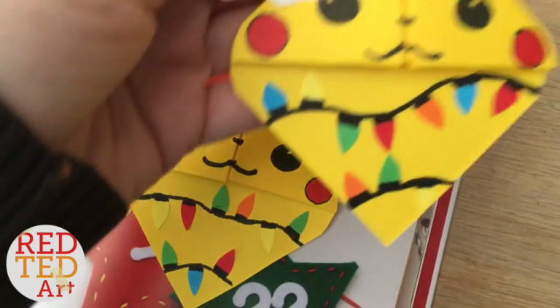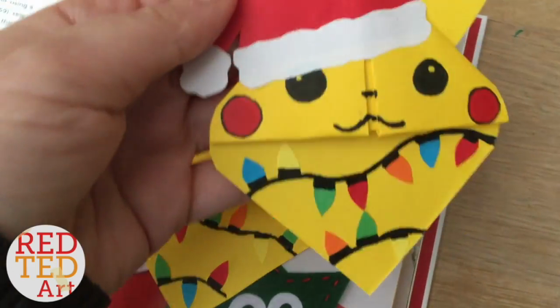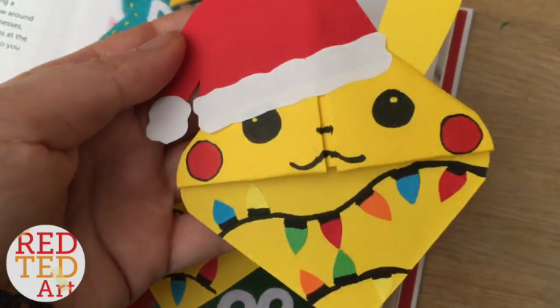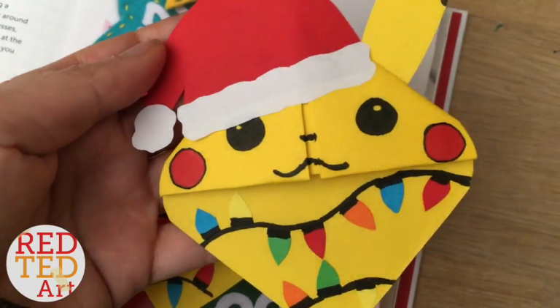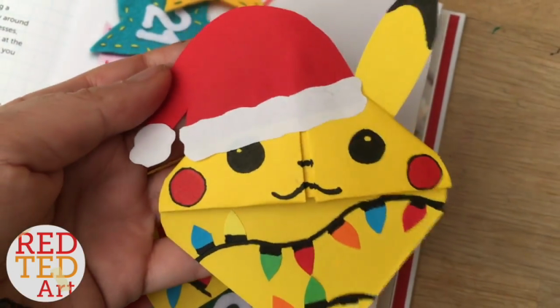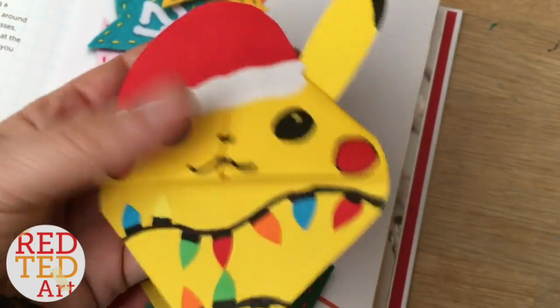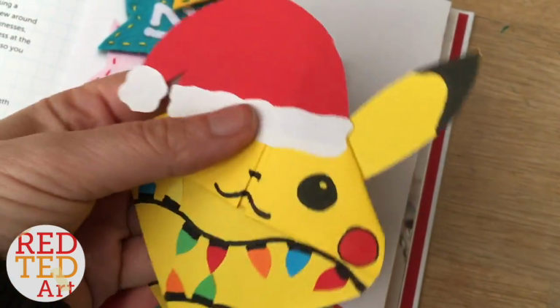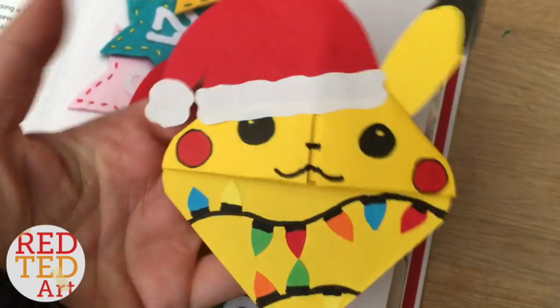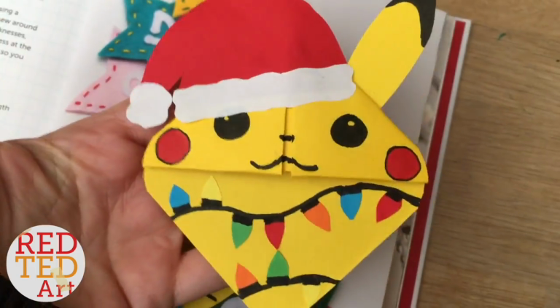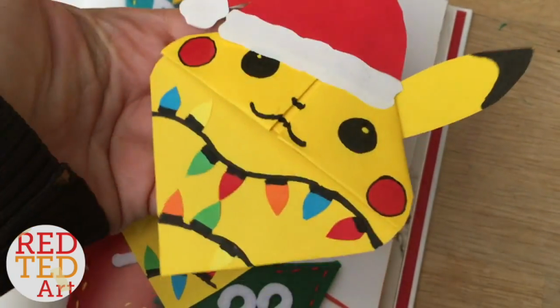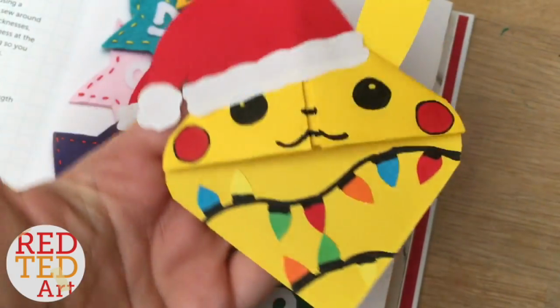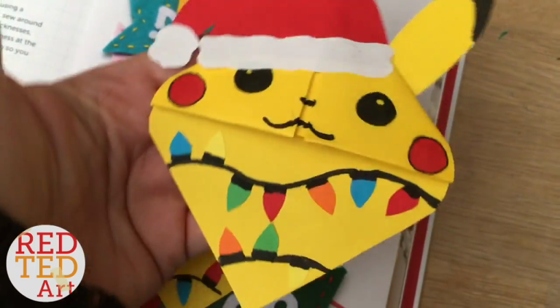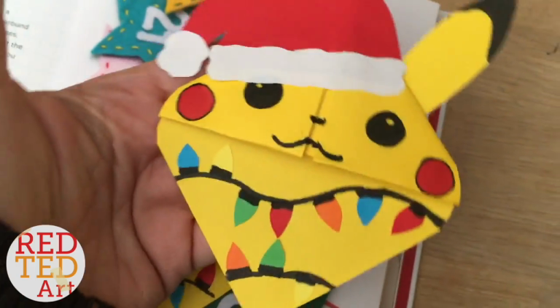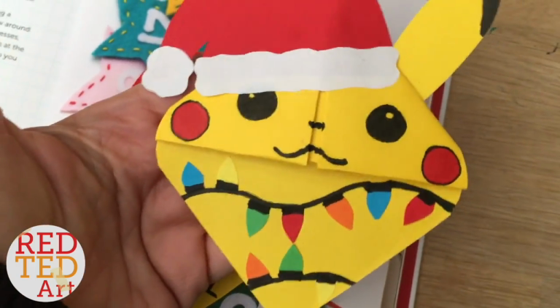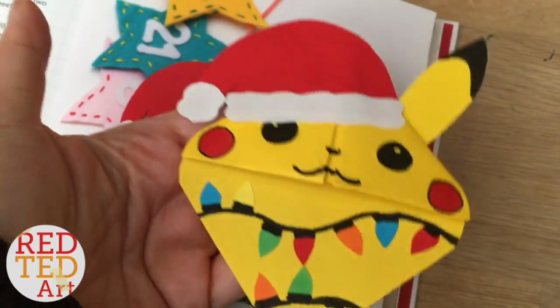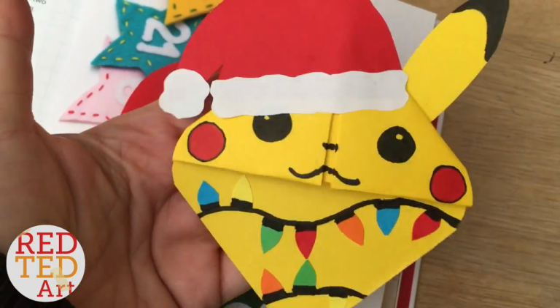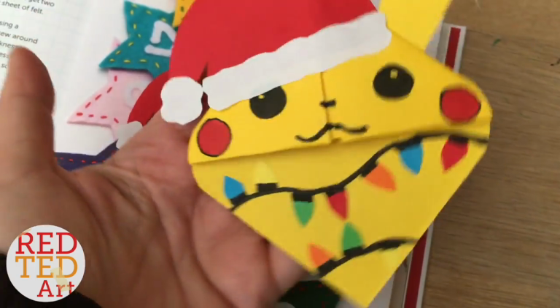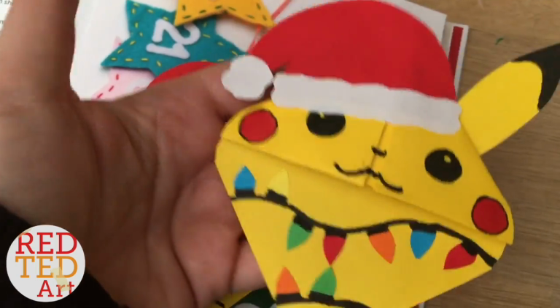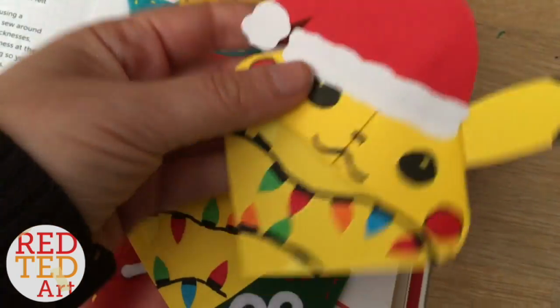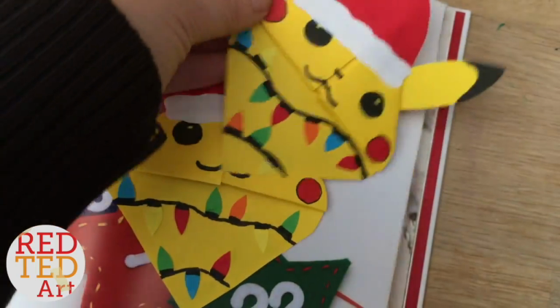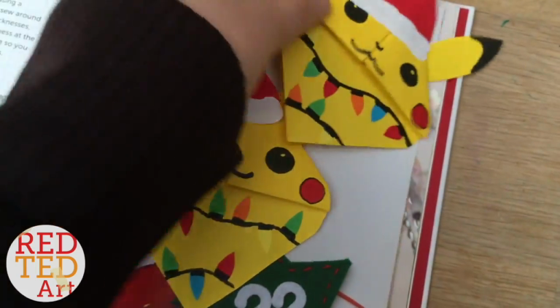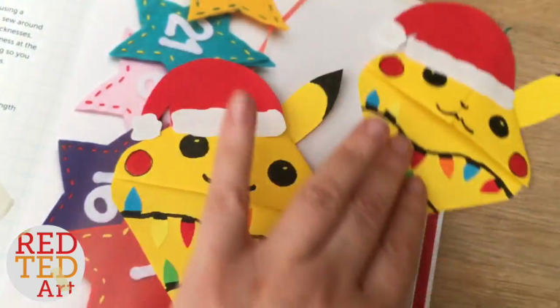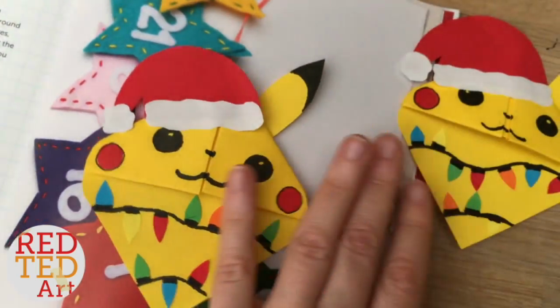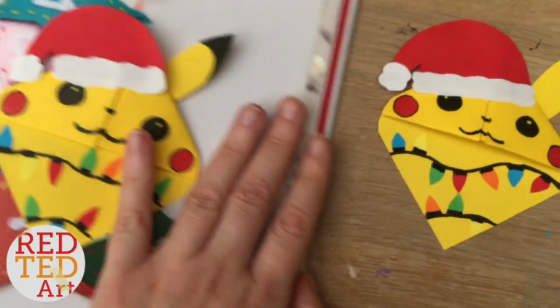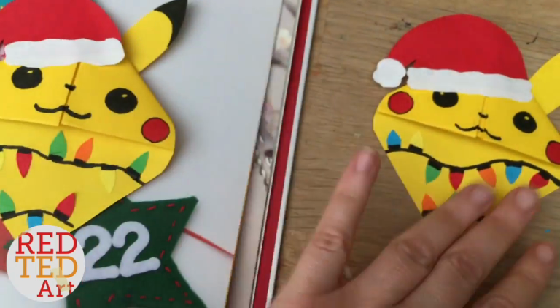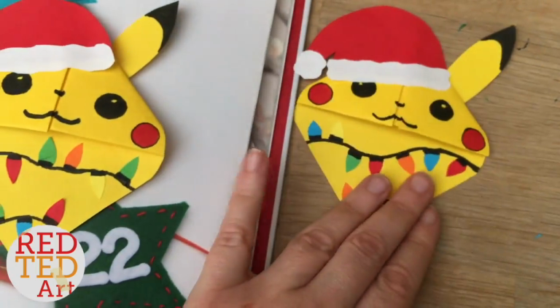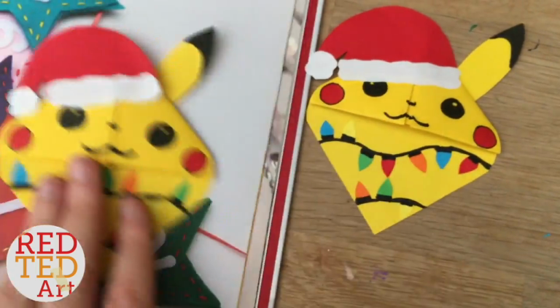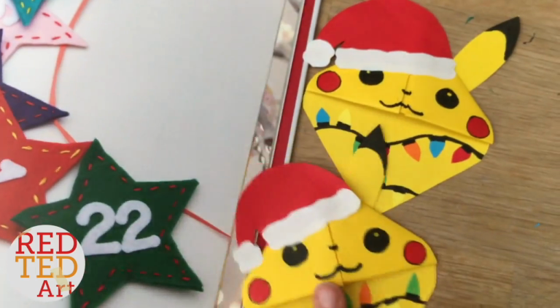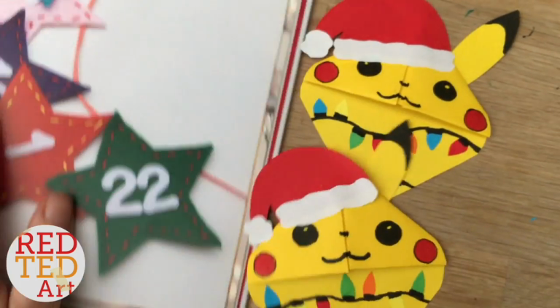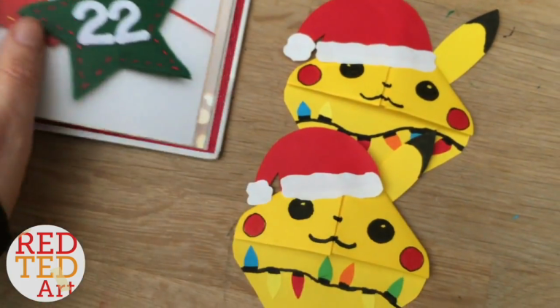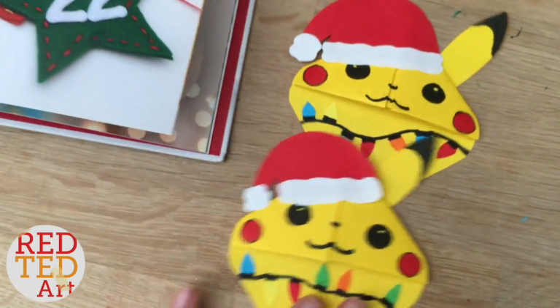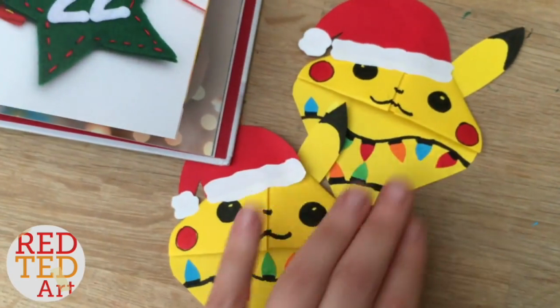Hello, welcome back to Red Ted Art. Today we're going to show you how to make Pikachu — and not just any old Pikachu — Christmas Pikachu. So let's take a look and see how they're made.